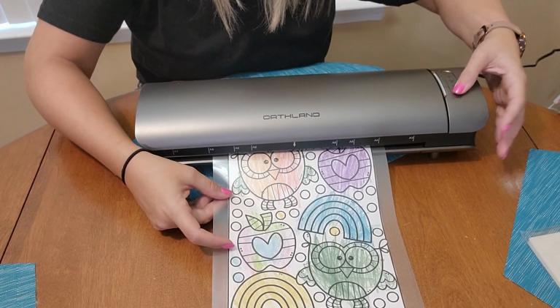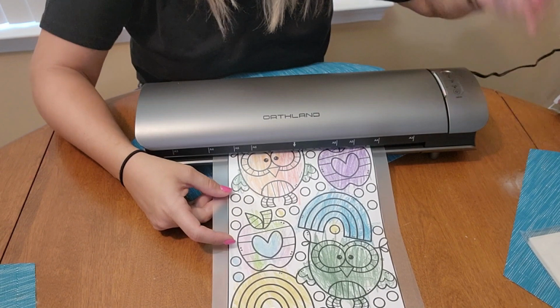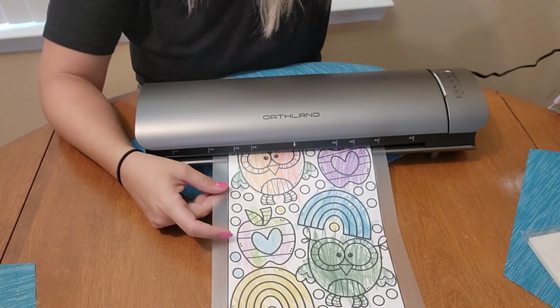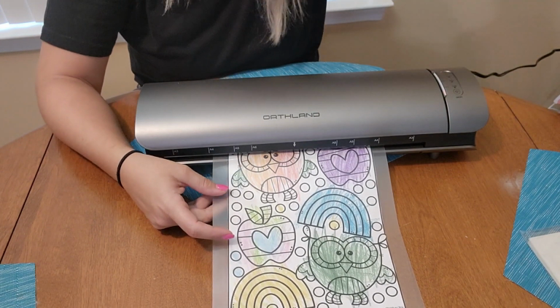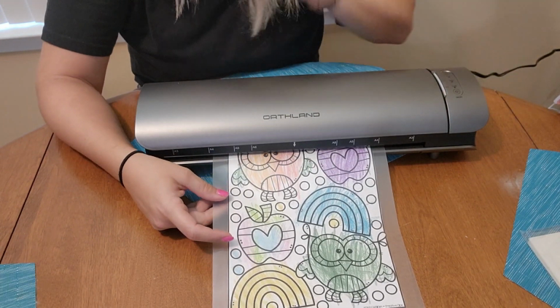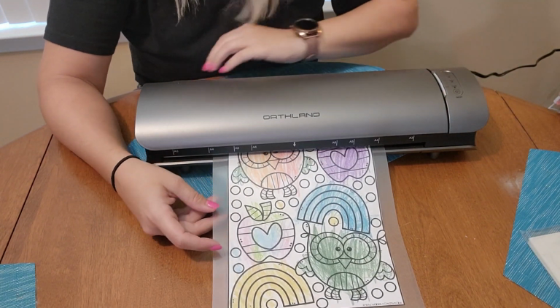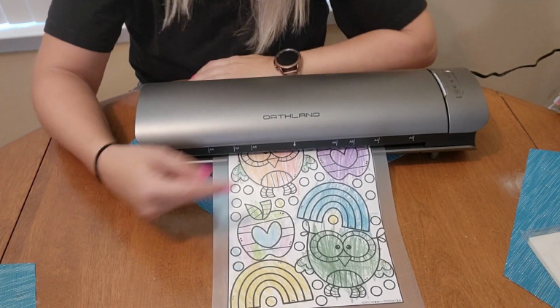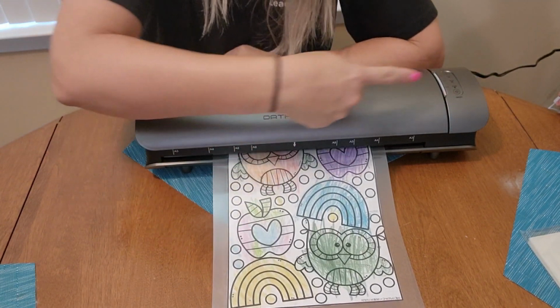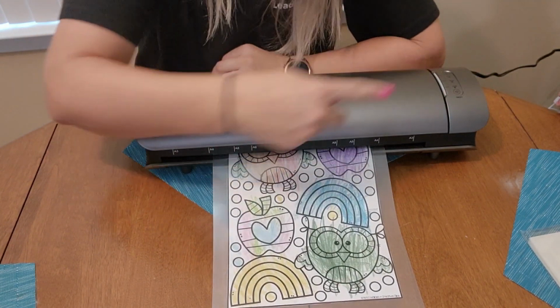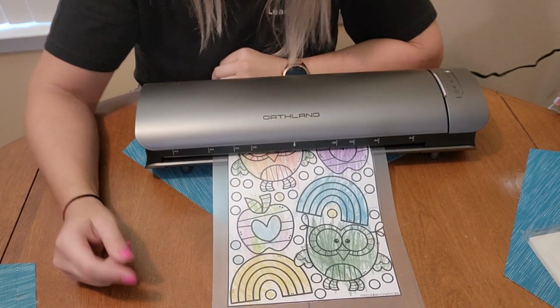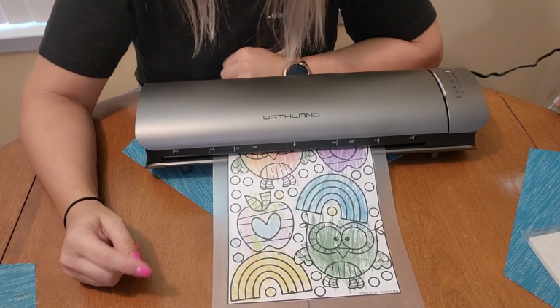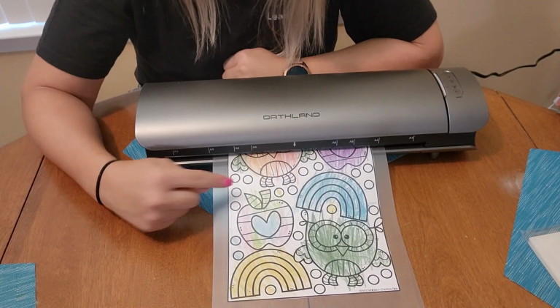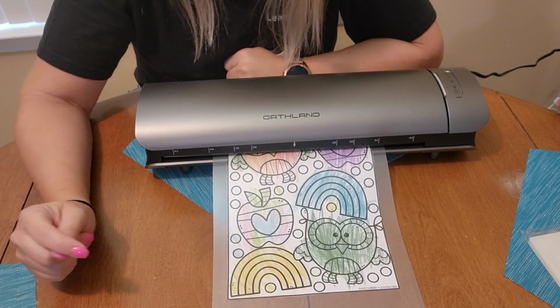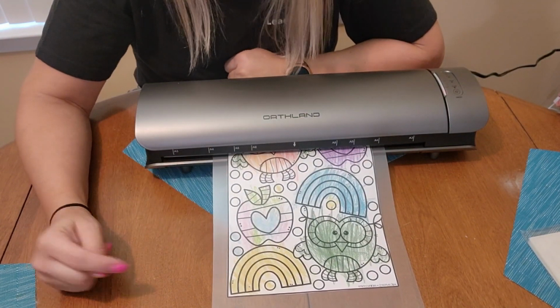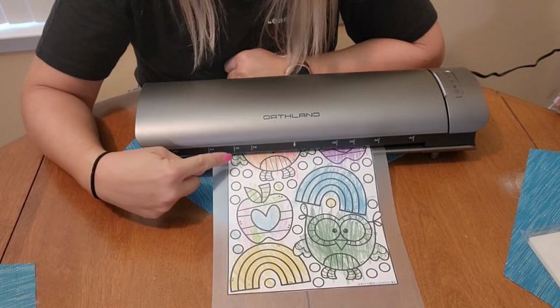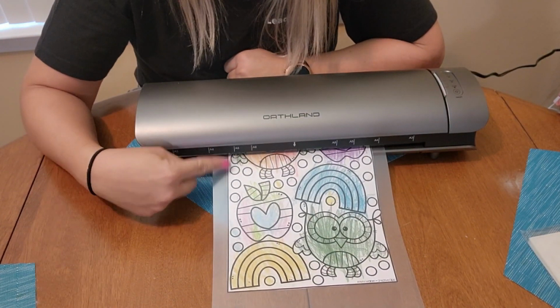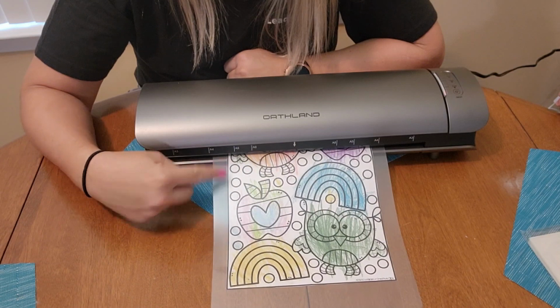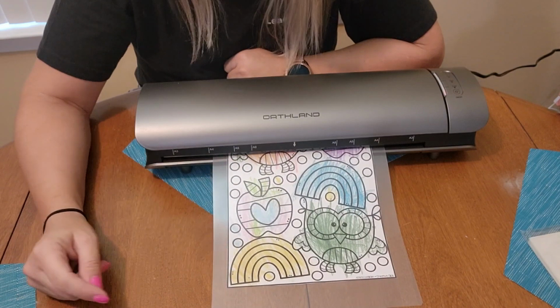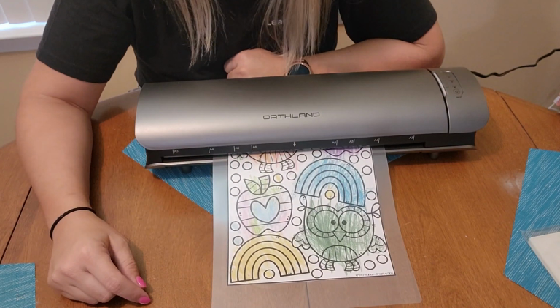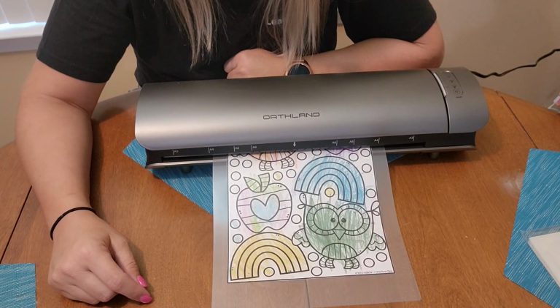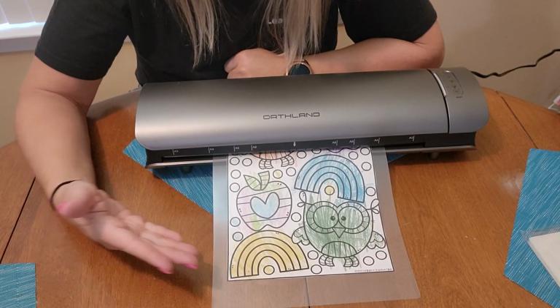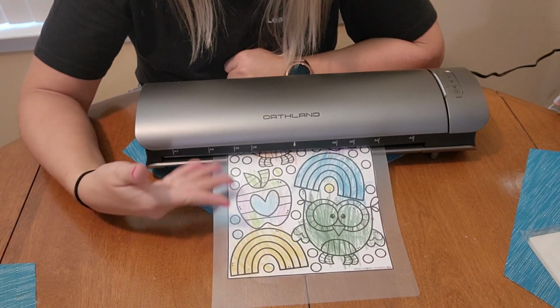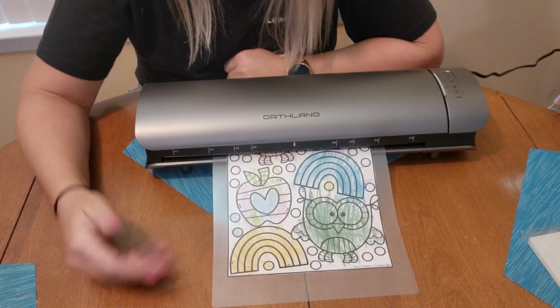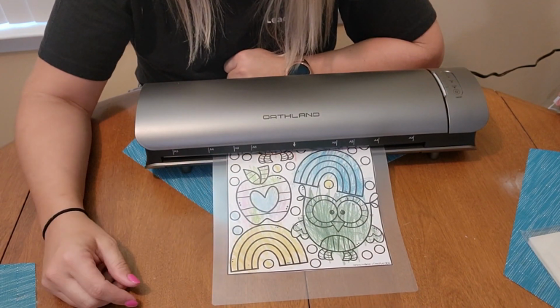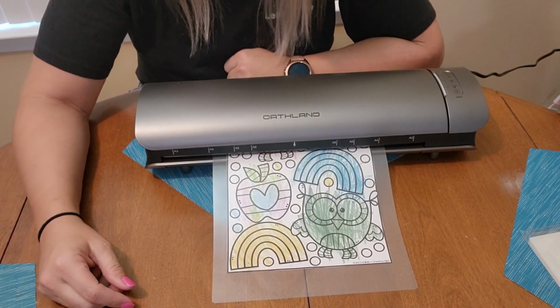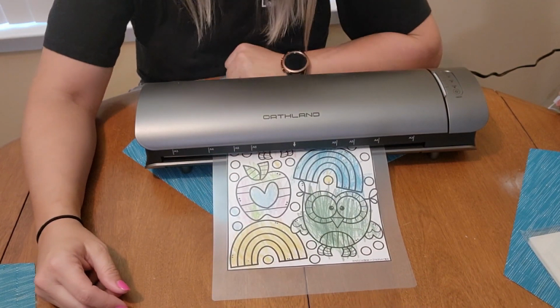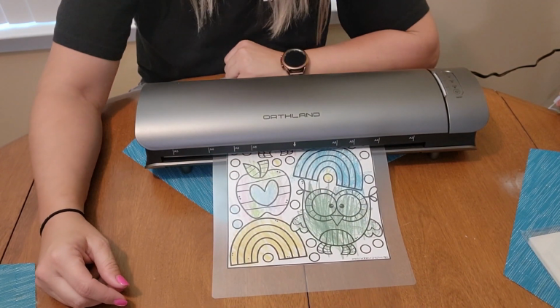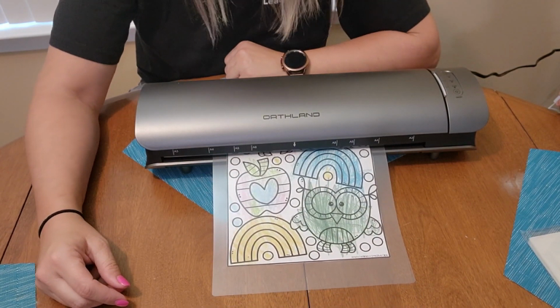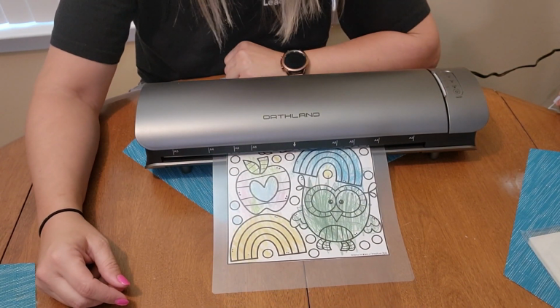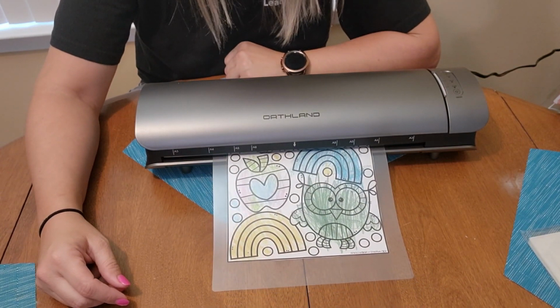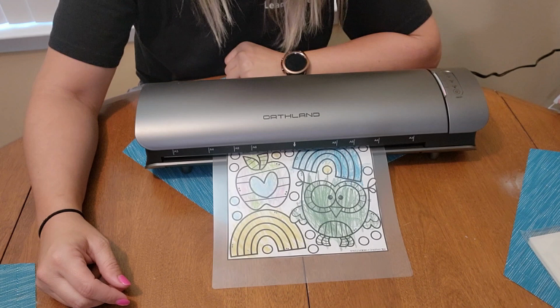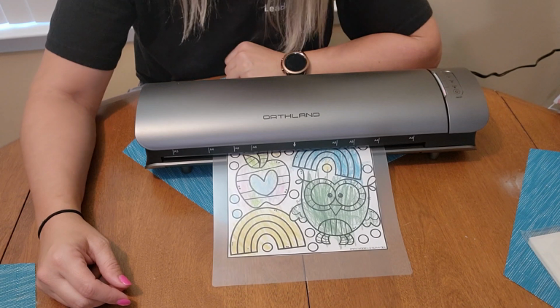Oops — I accidentally turned it off with my hand over here. Okay, so we slid it right in here and it just feeds right in, and it's going to pop out the other side ready to go.